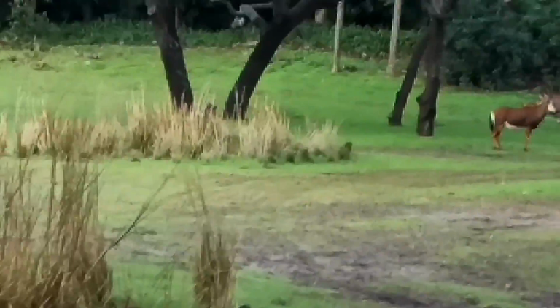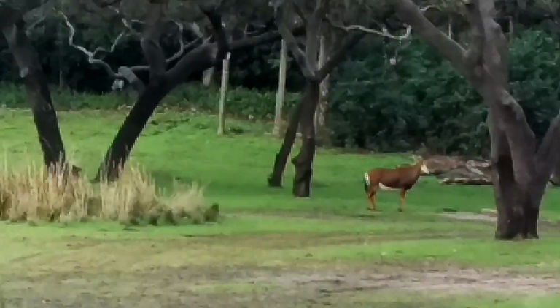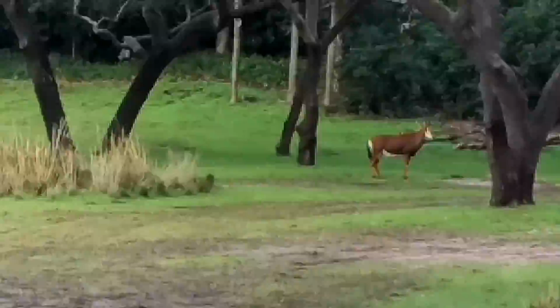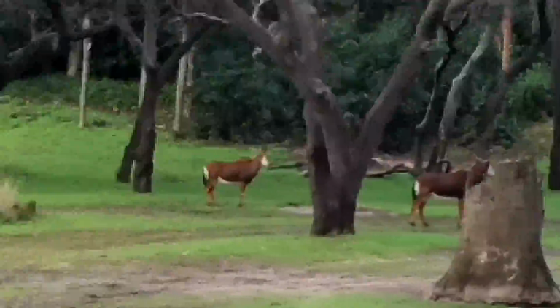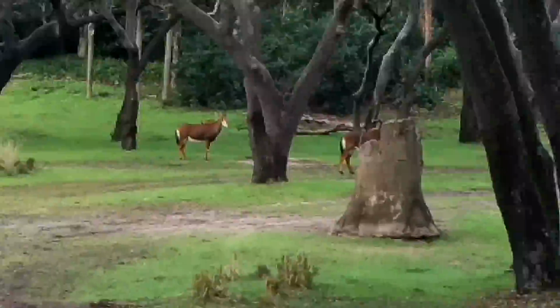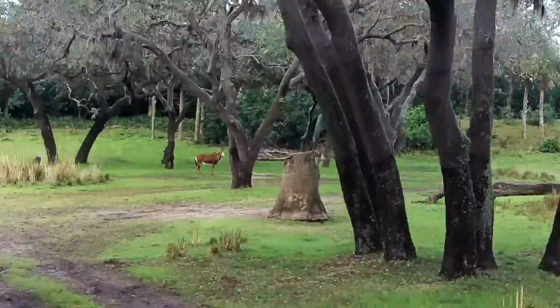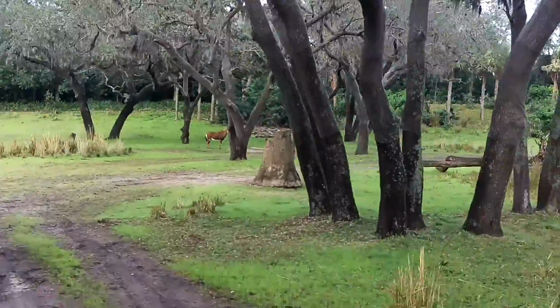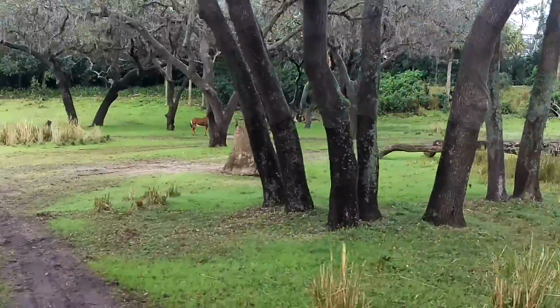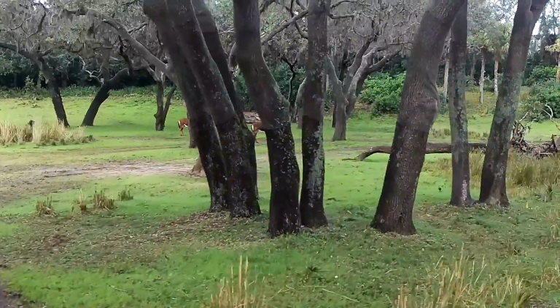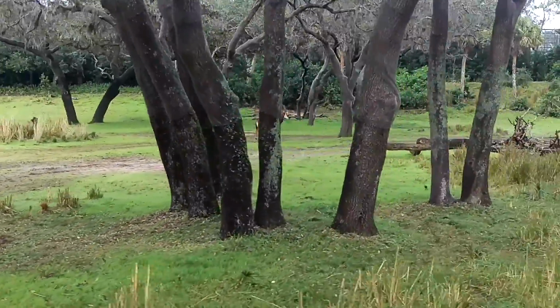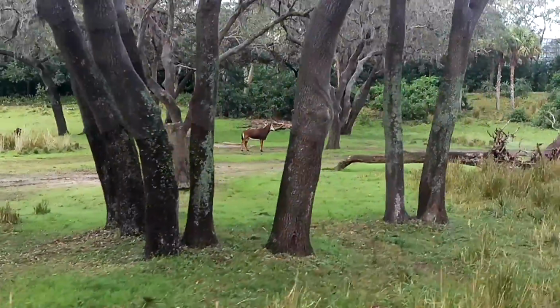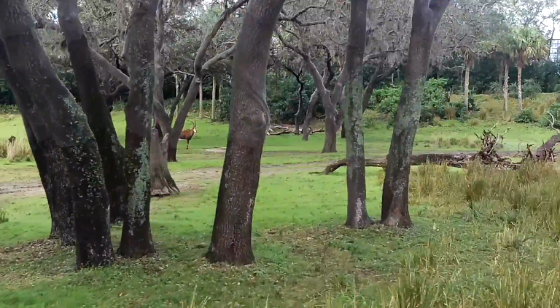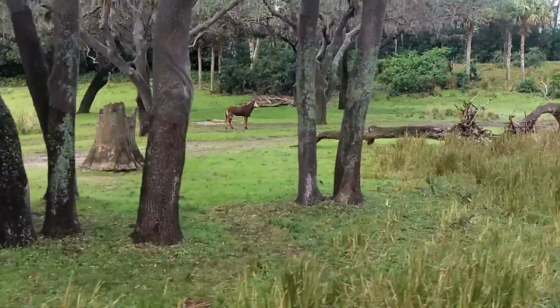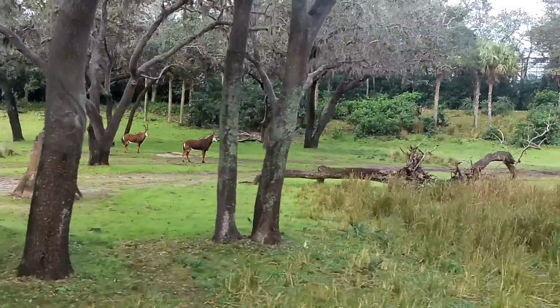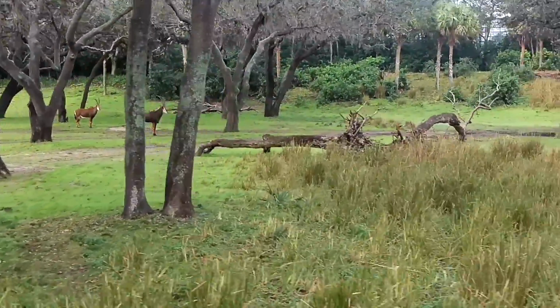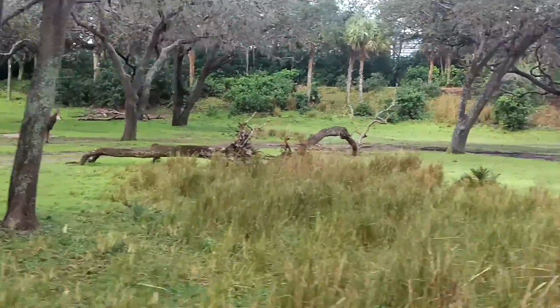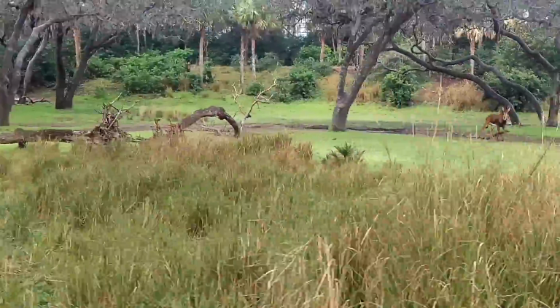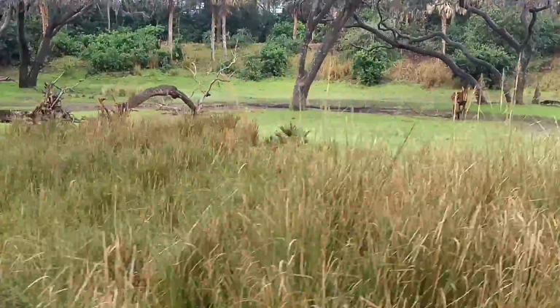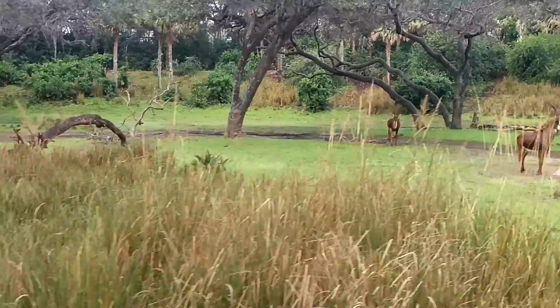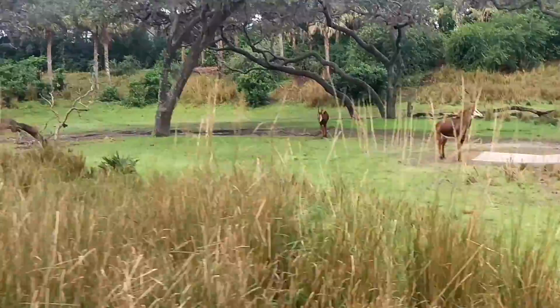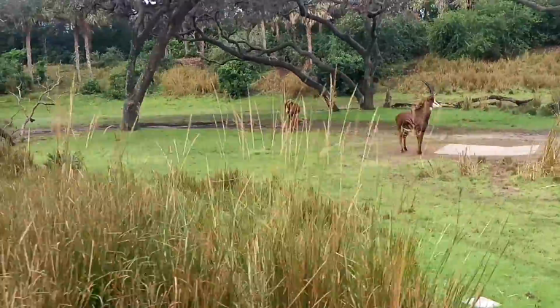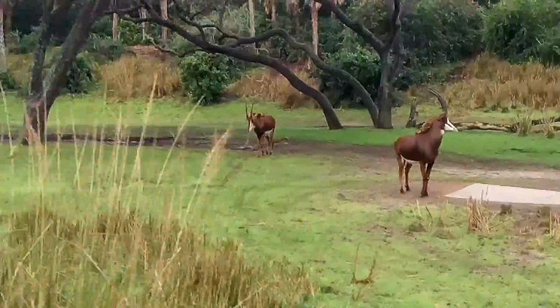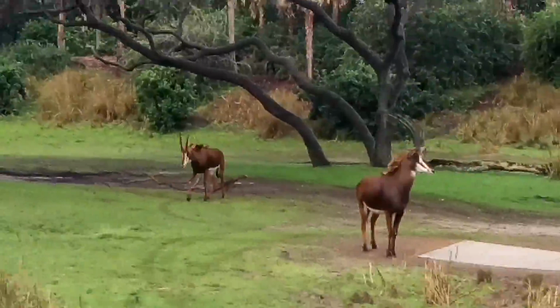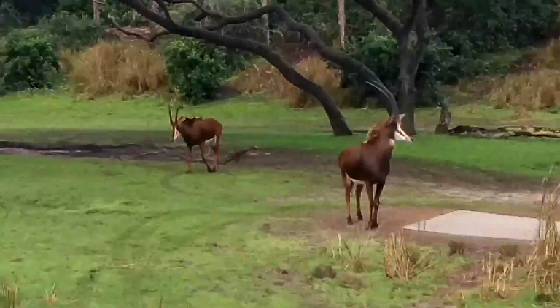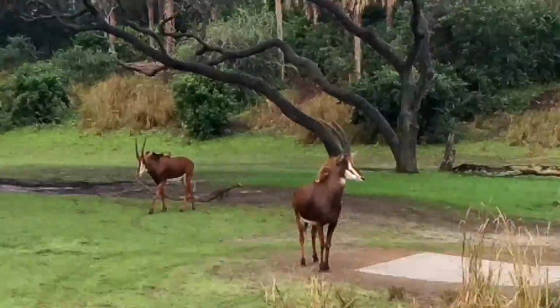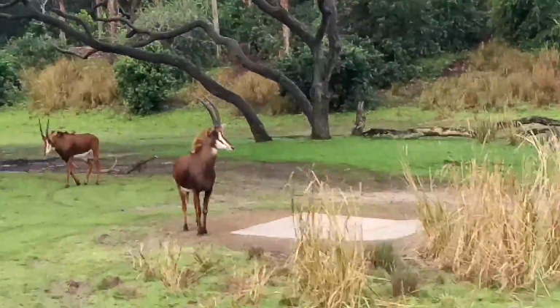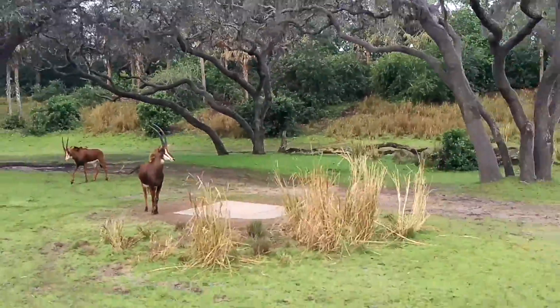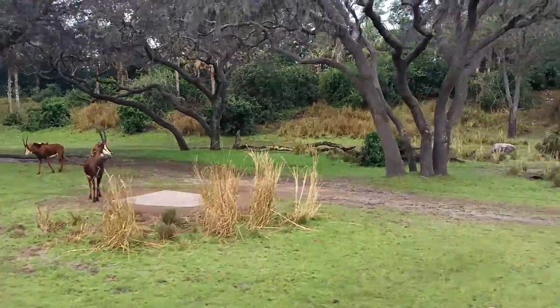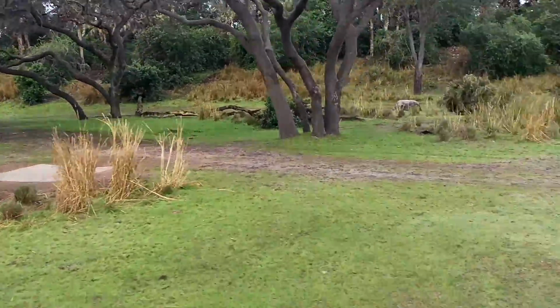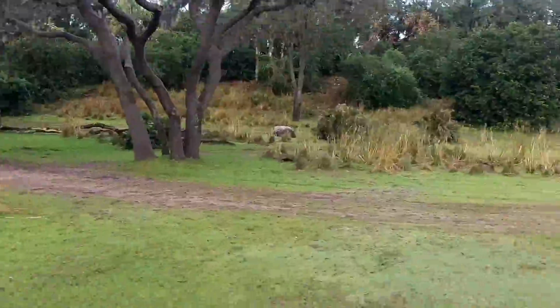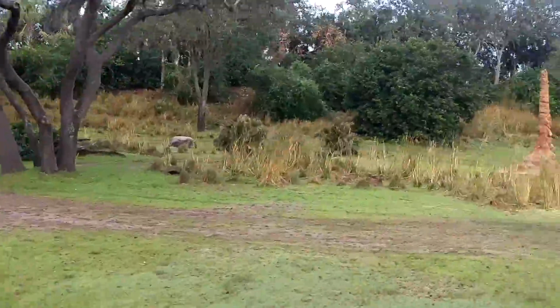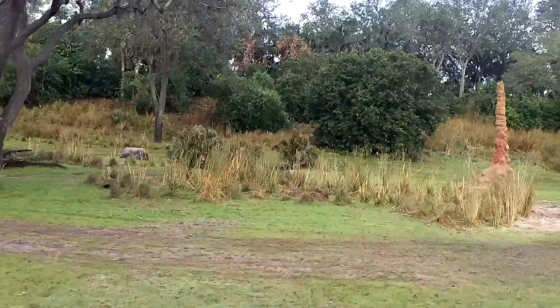If their silhouette looks familiar, that's because you've already seen them before. The sable antelopes are the symbol of the Harambee Wildlife Reserve. So the next time you see one of our signs, look carefully at that silhouette — that's the sable antelope.